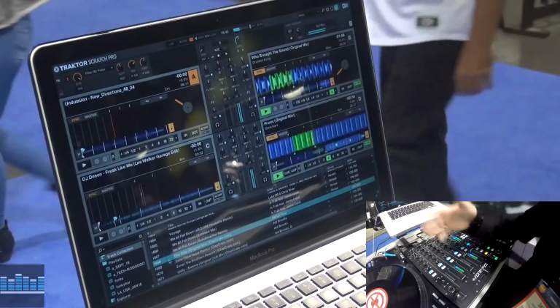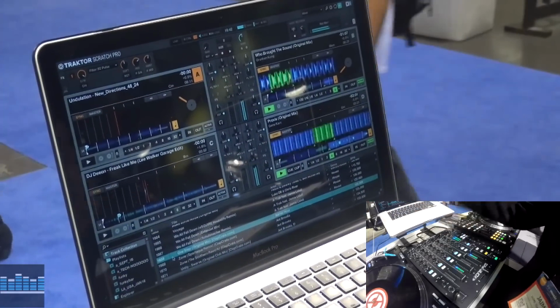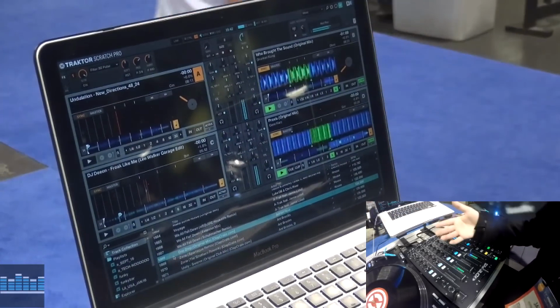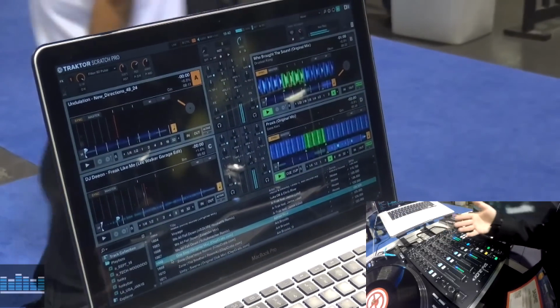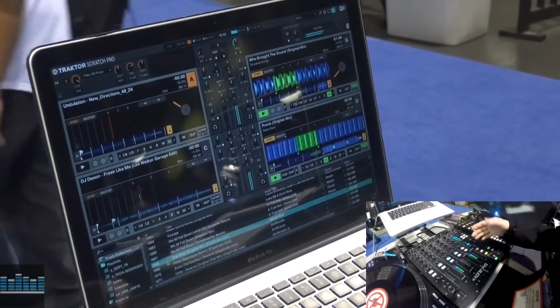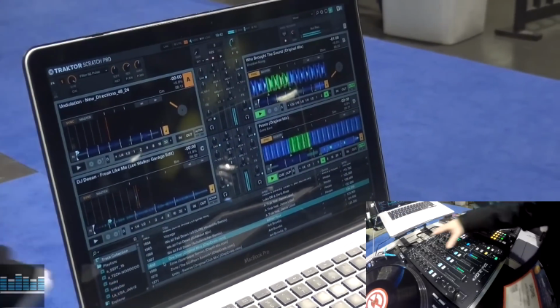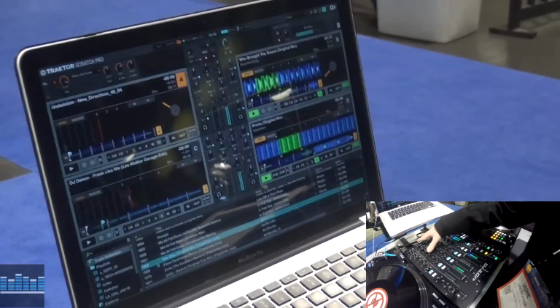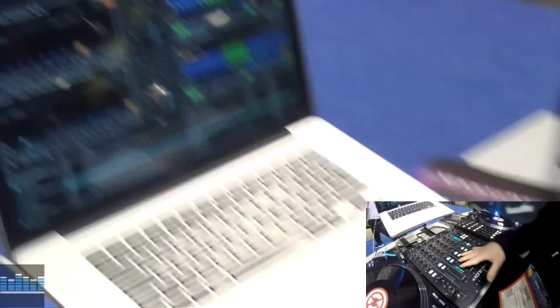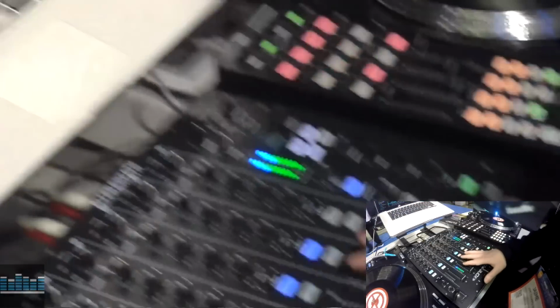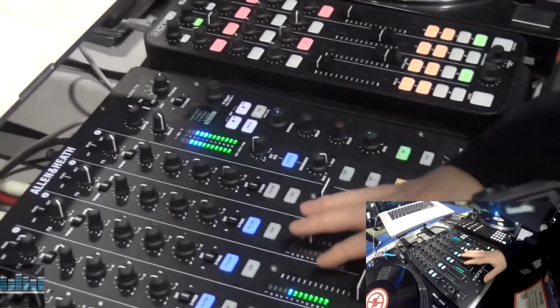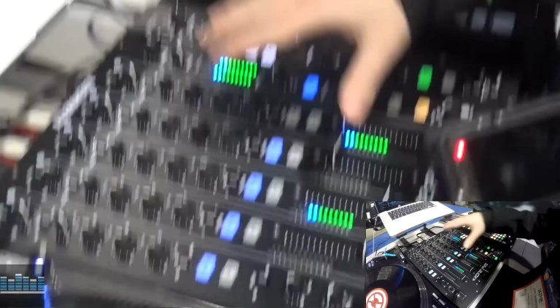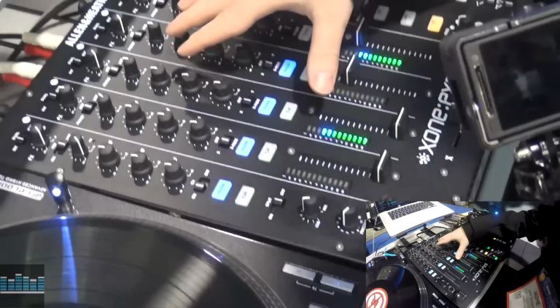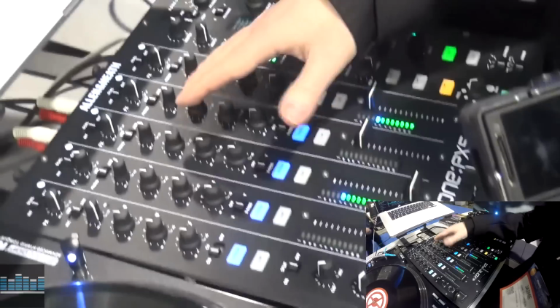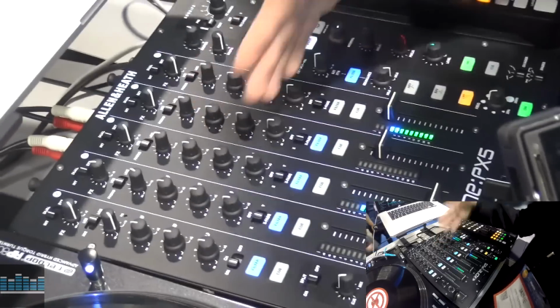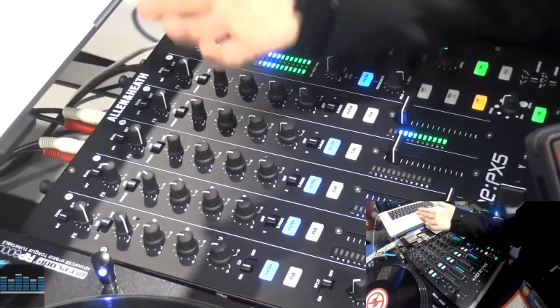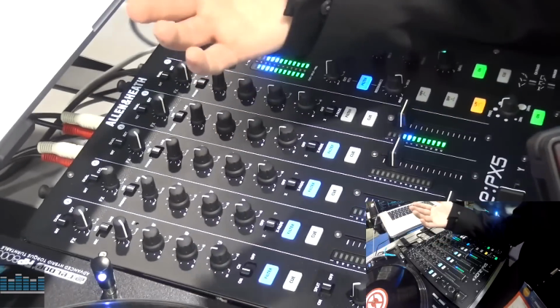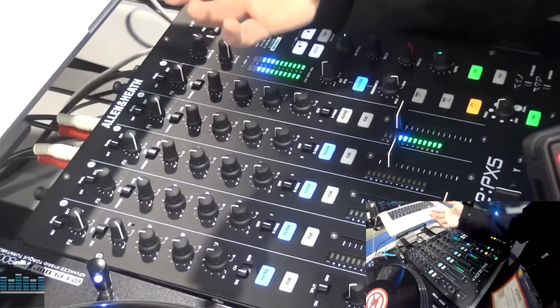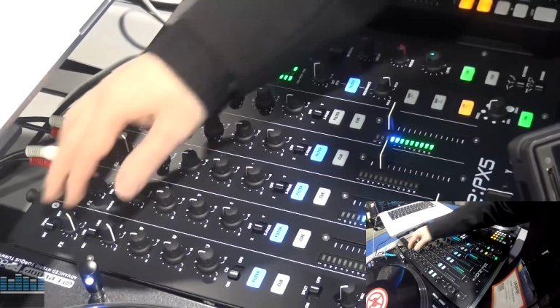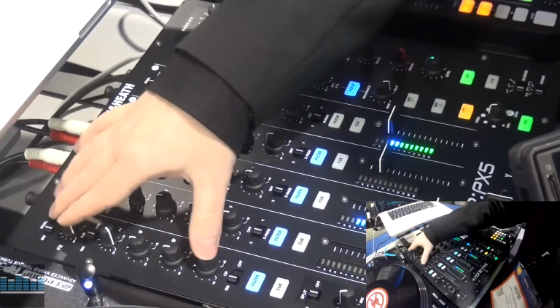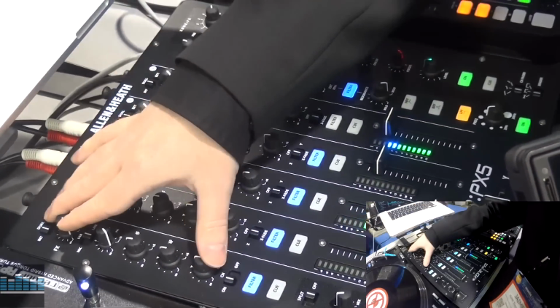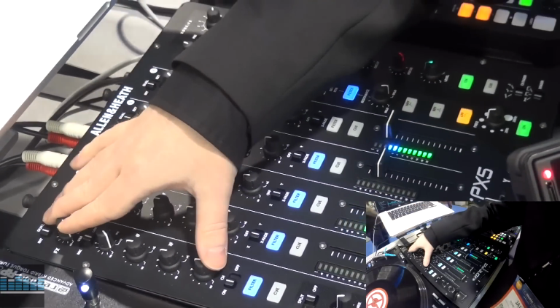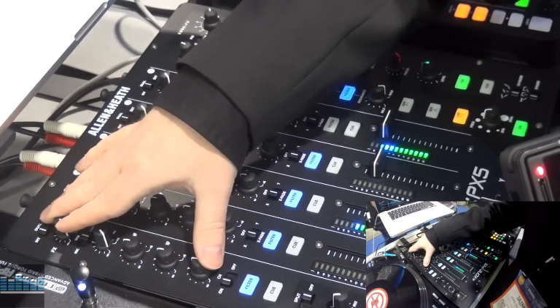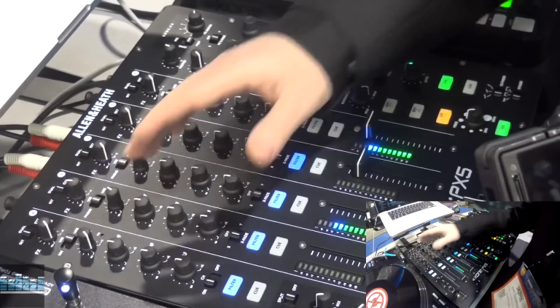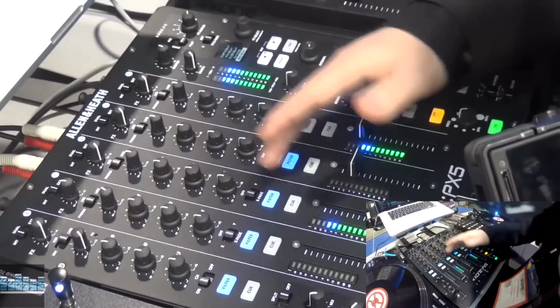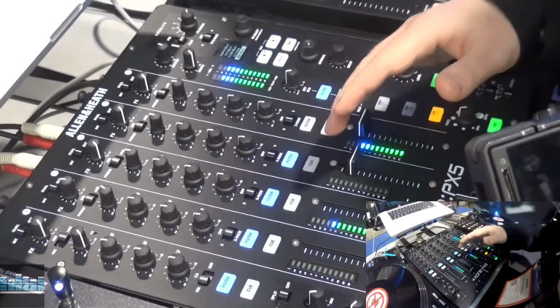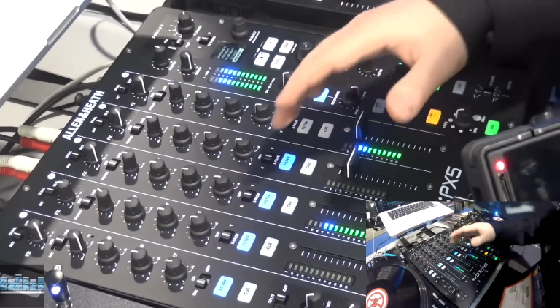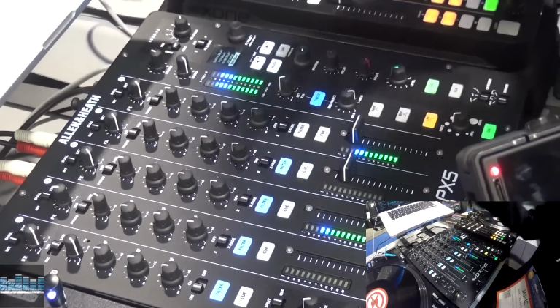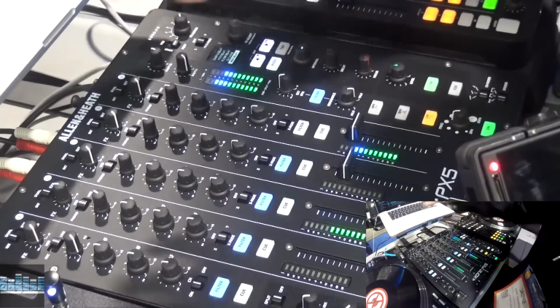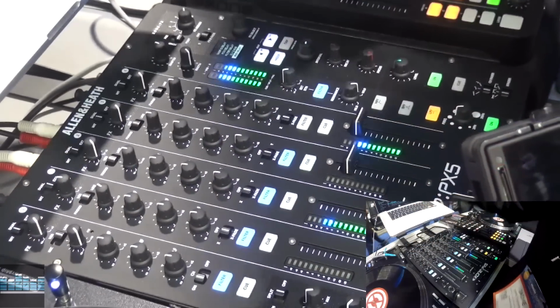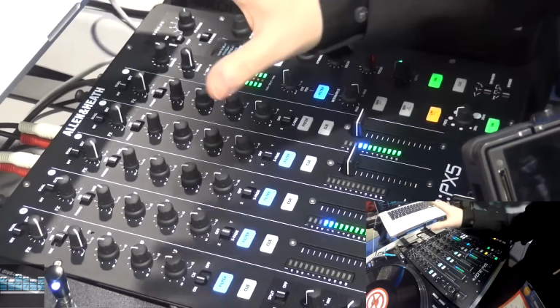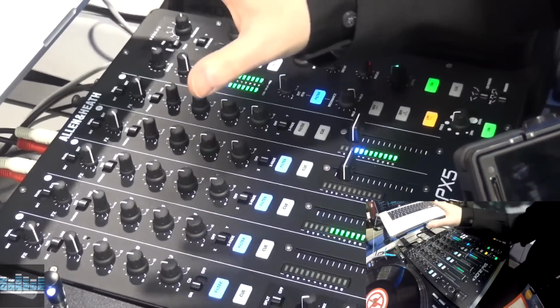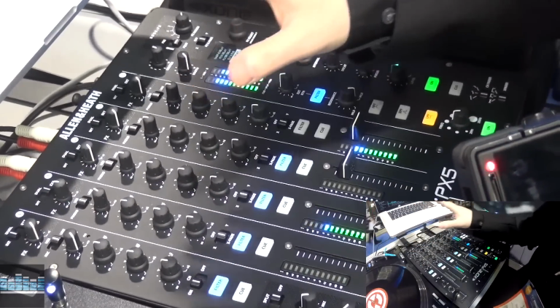So you can run all four channels of Traktor on the PX5 here and run your master output of Ableton into your aux send, and everything is going to be completely synced up.